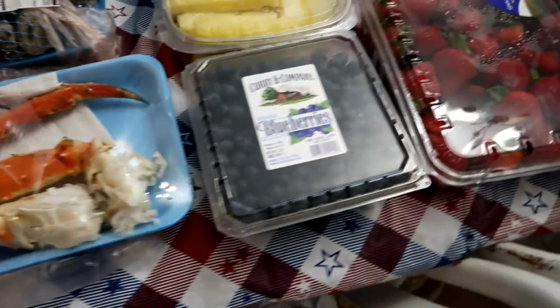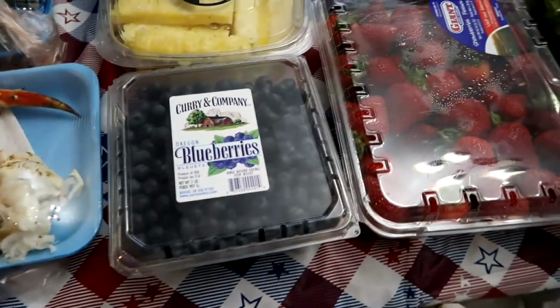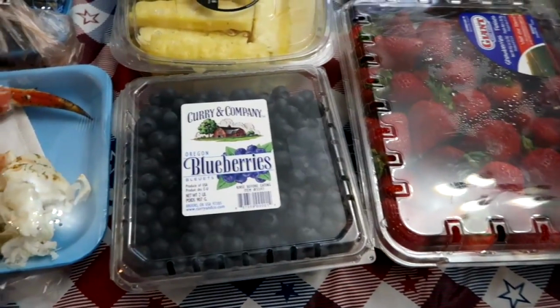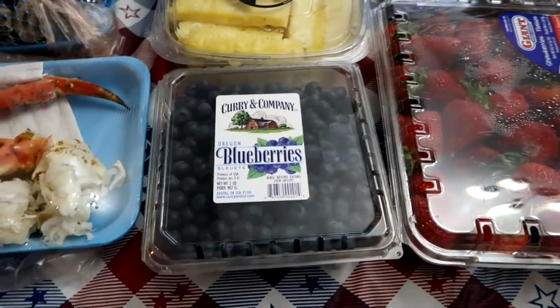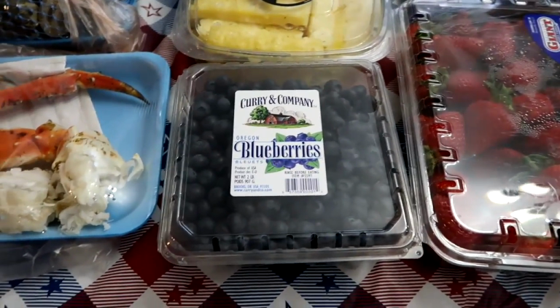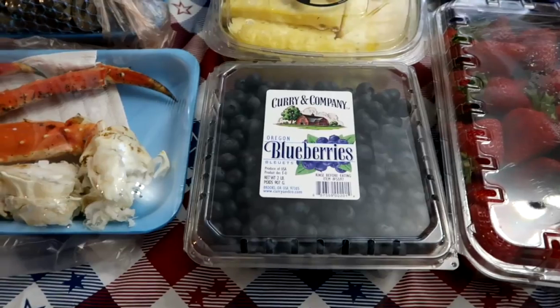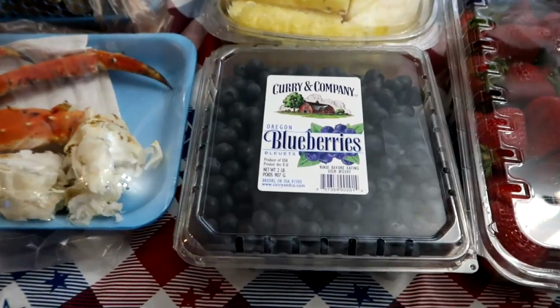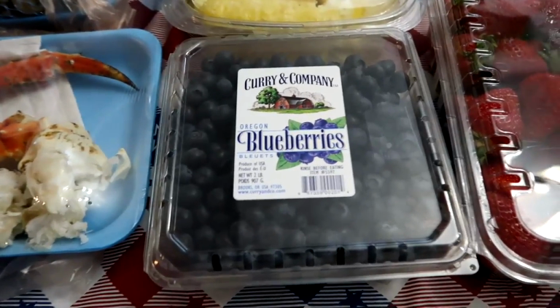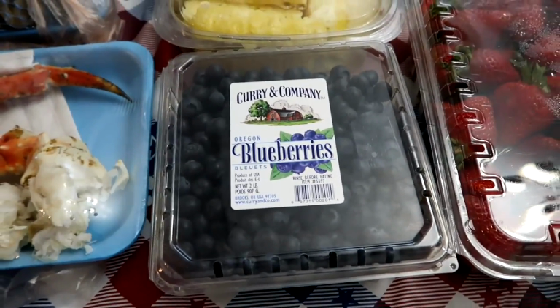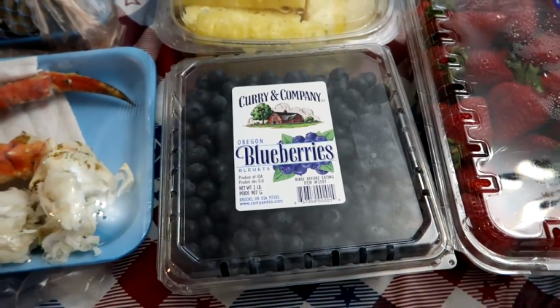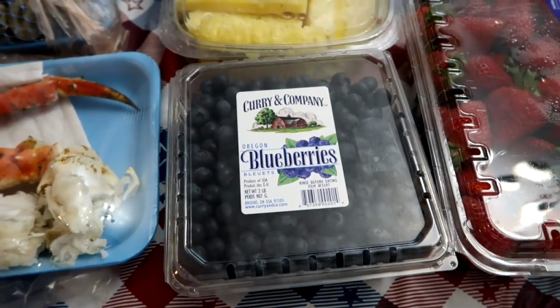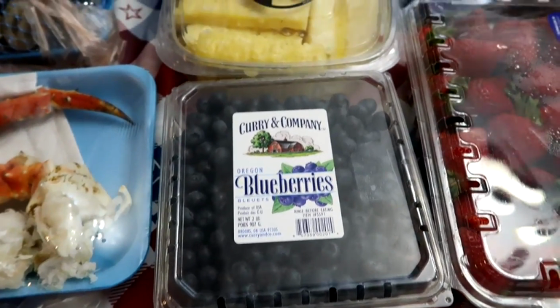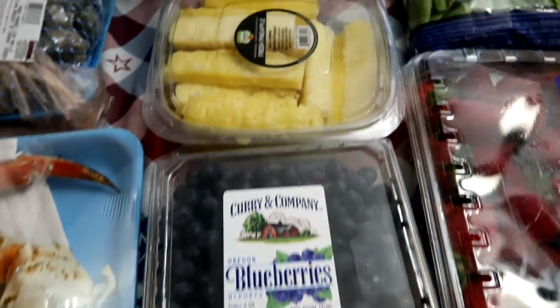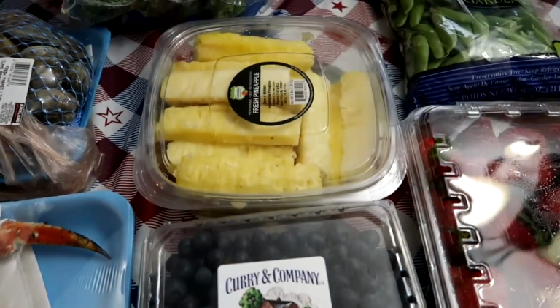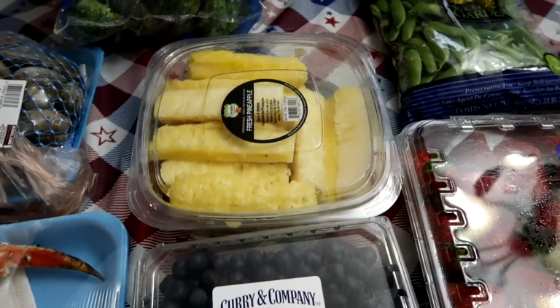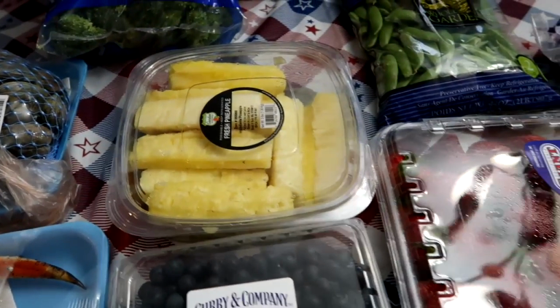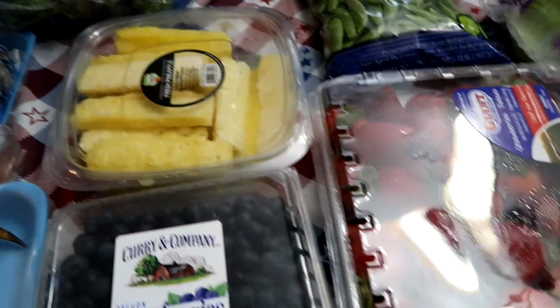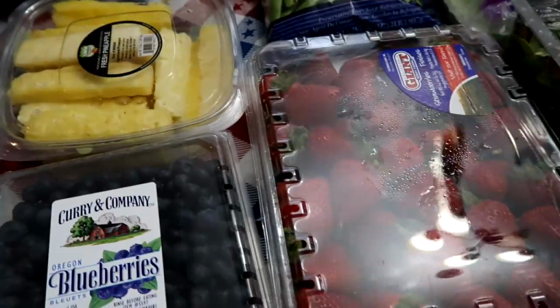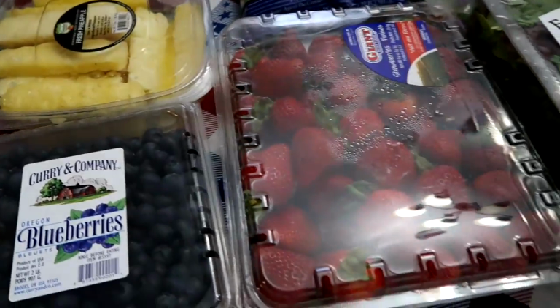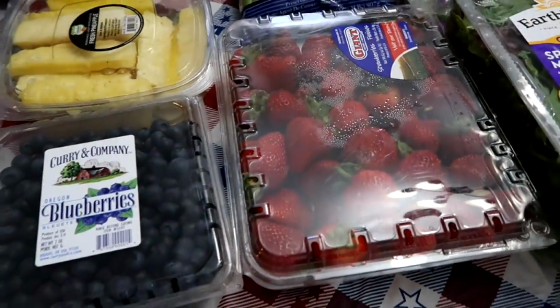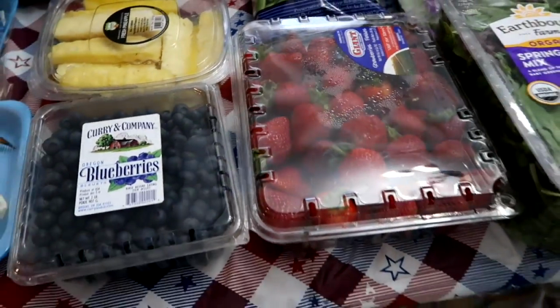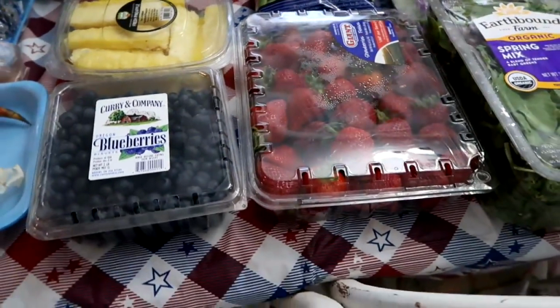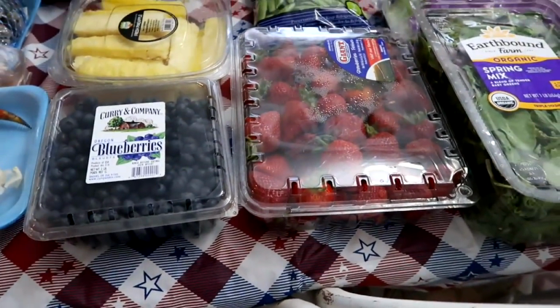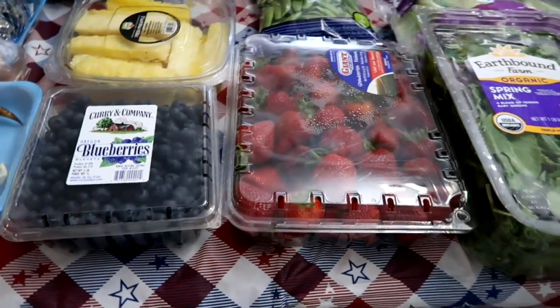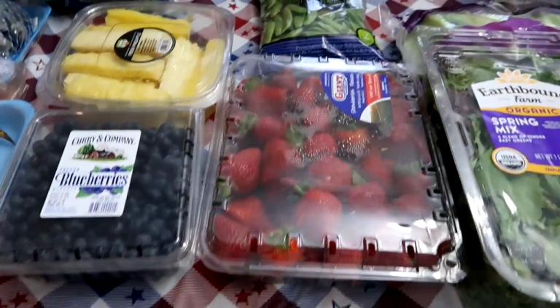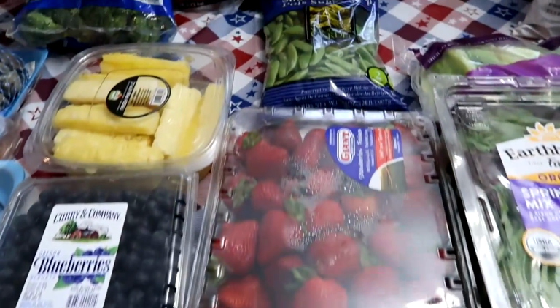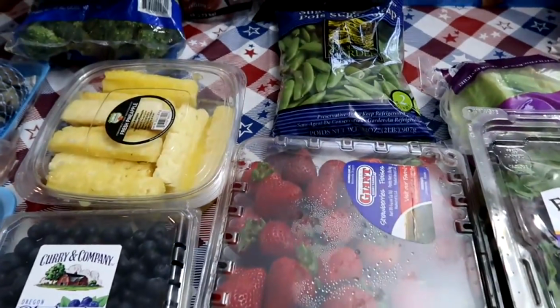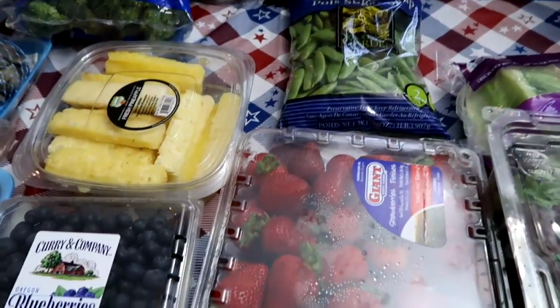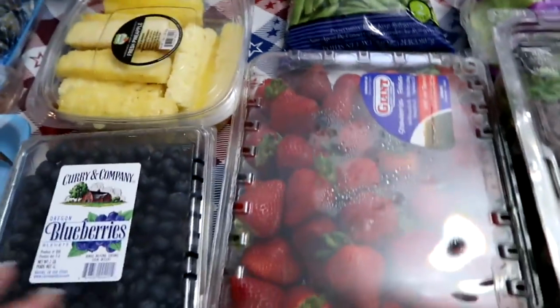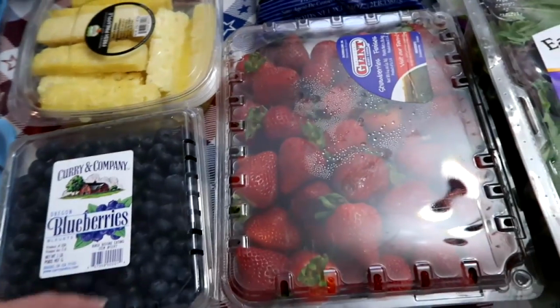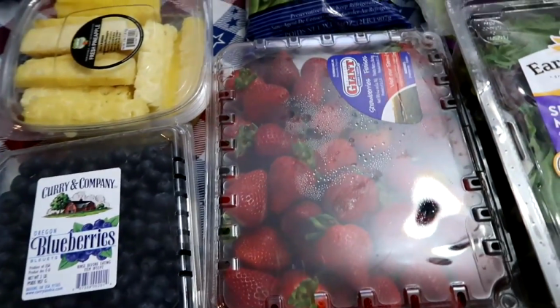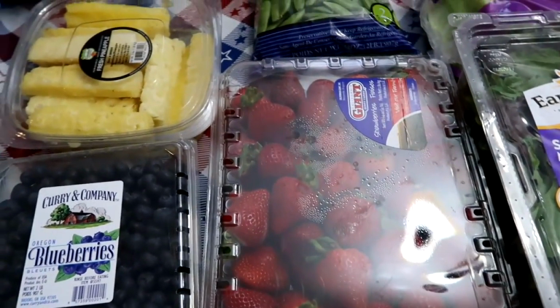We have some blueberries — this is two pounds of blueberries — and pineapple and strawberries to snack on. We love eating it with cottage cheese, and of course you can put it out for company.